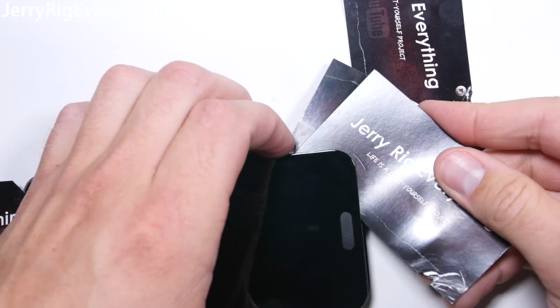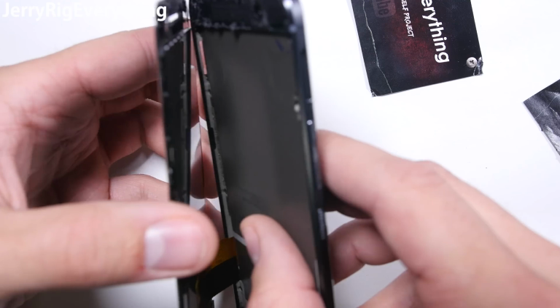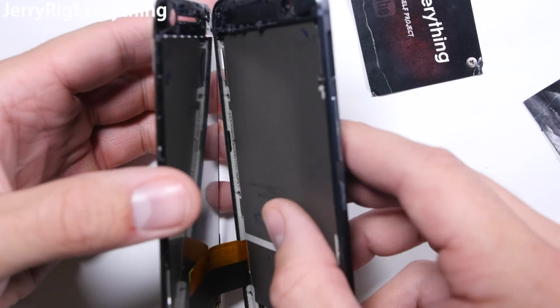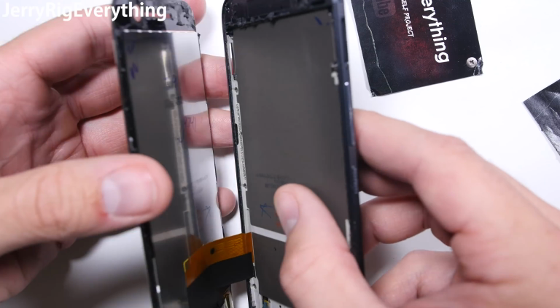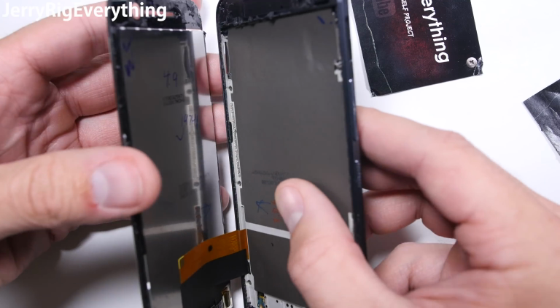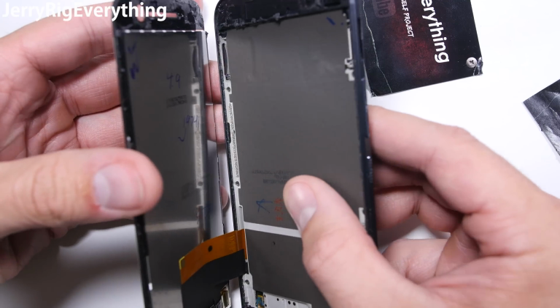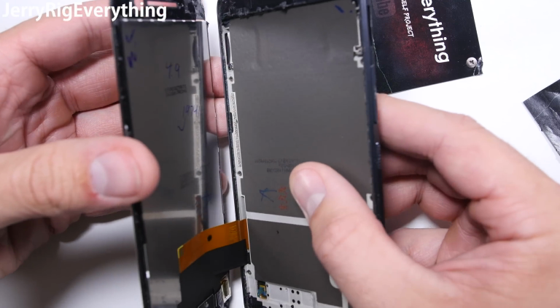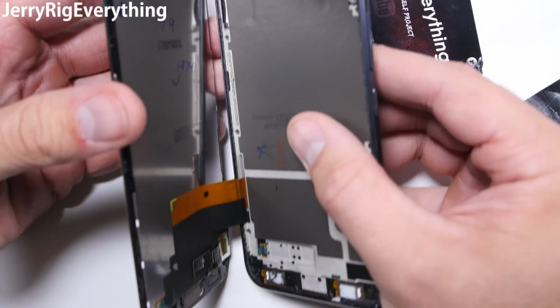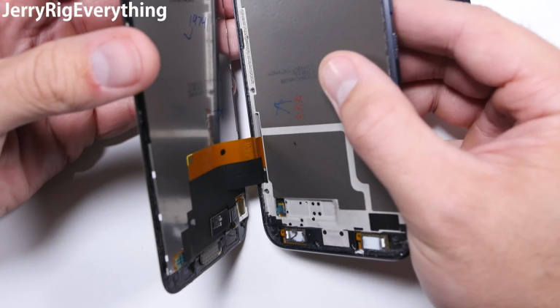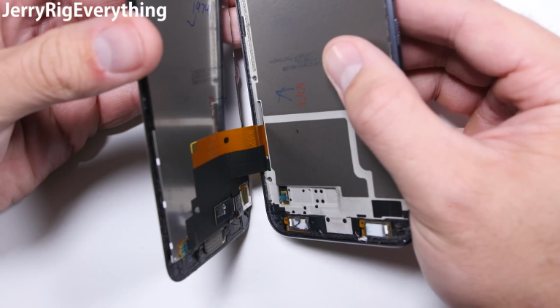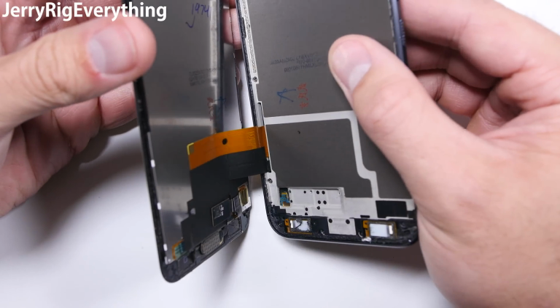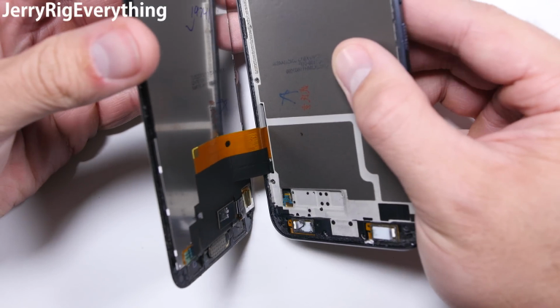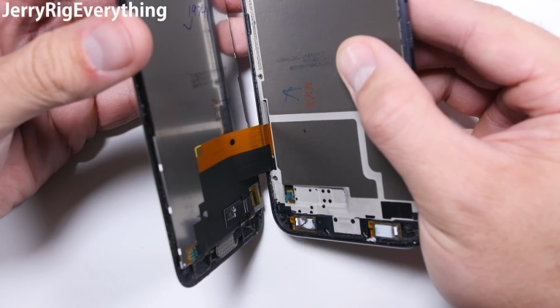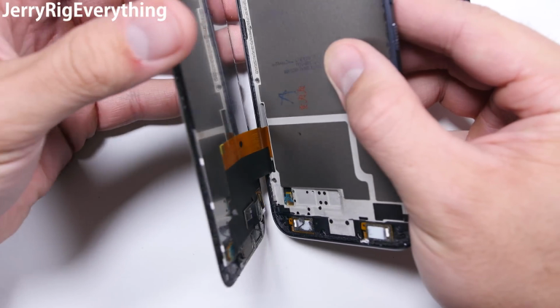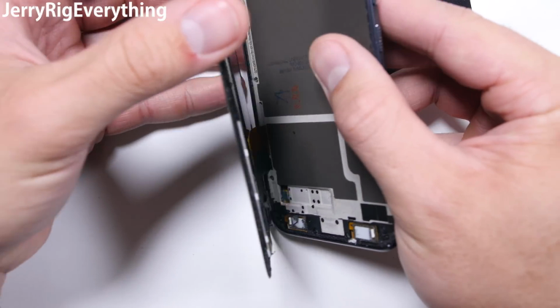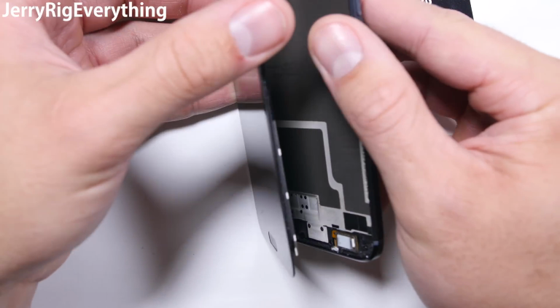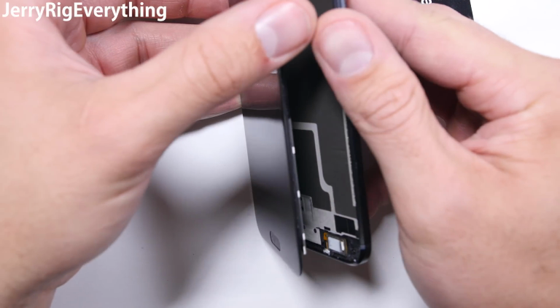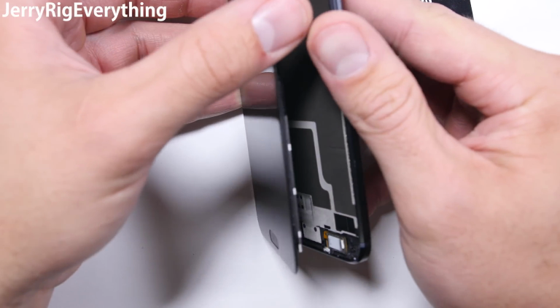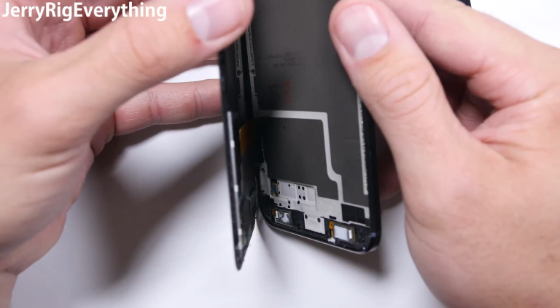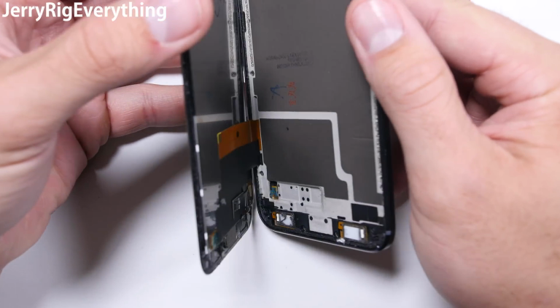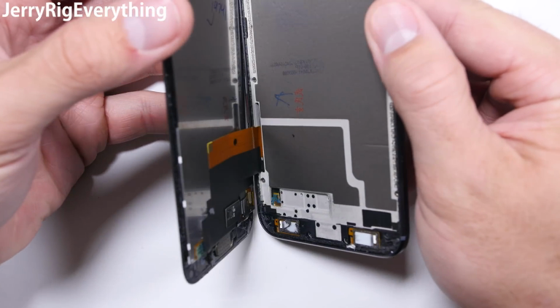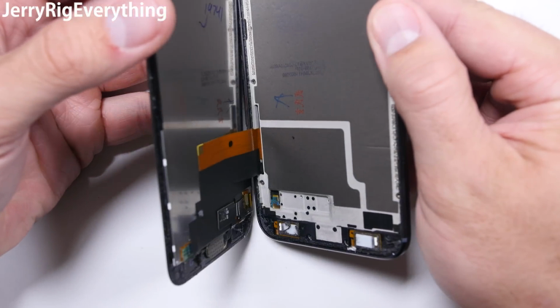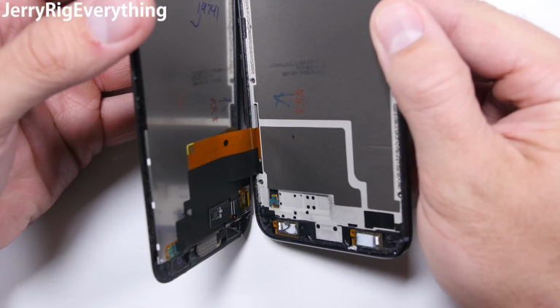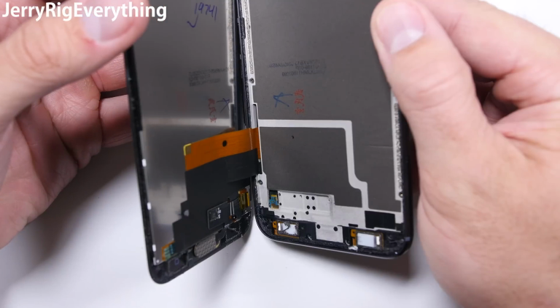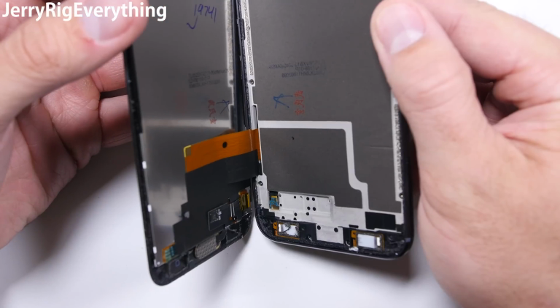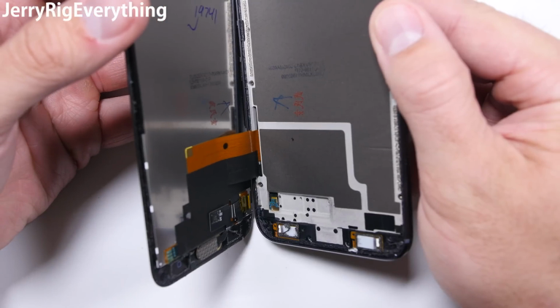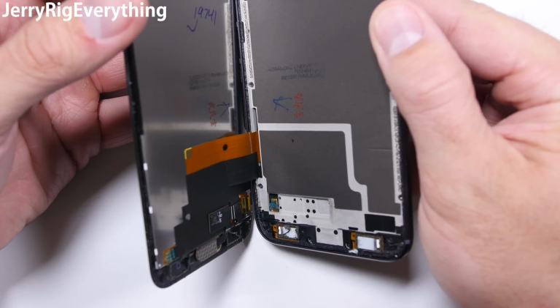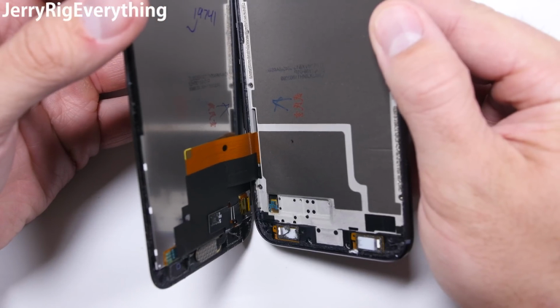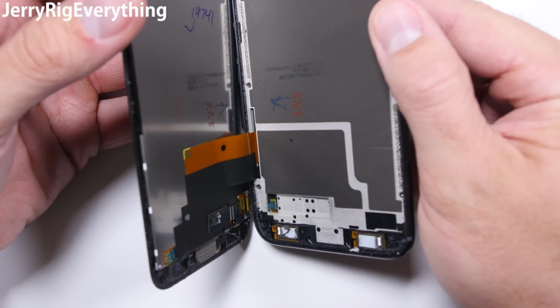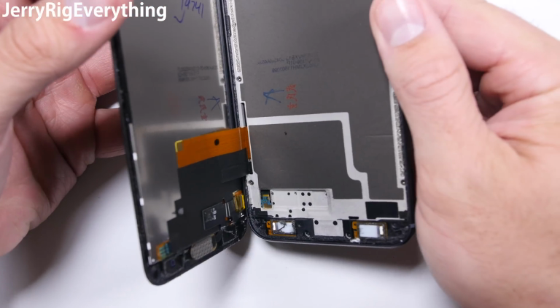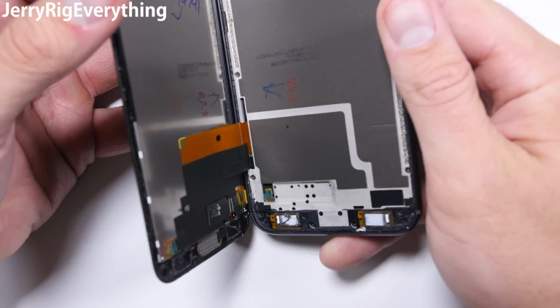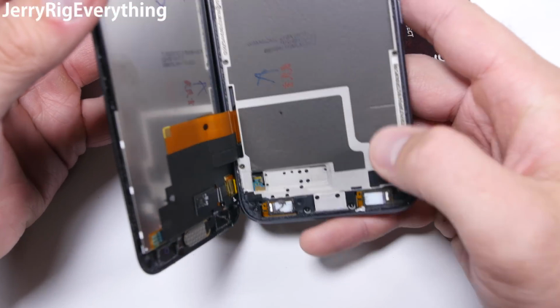Once the glue is totally separated, the phone will open like a little book. The screen ribbon feeds through the metal mid-frame into the rear of the phone. All that work and it is still not accessible yet.